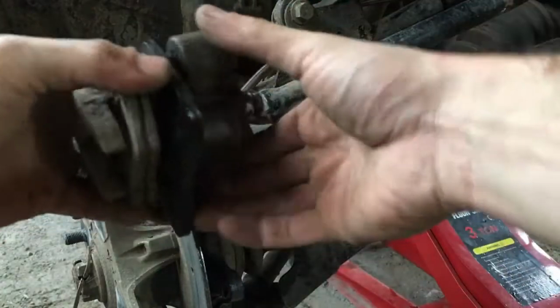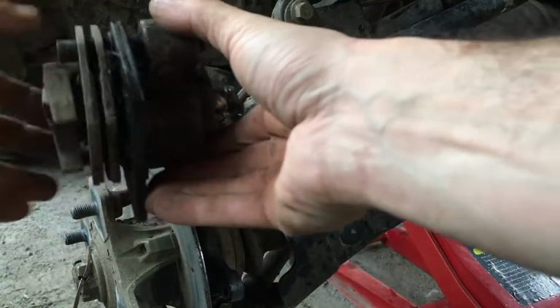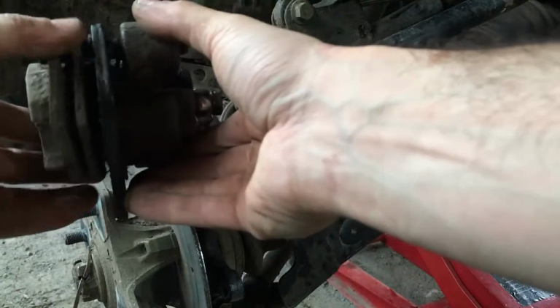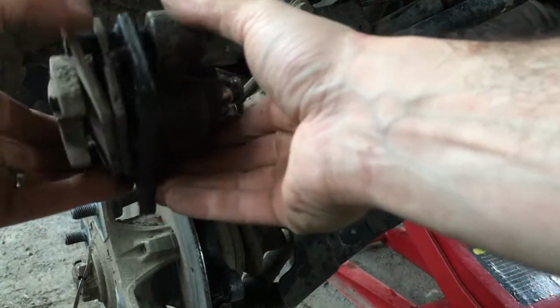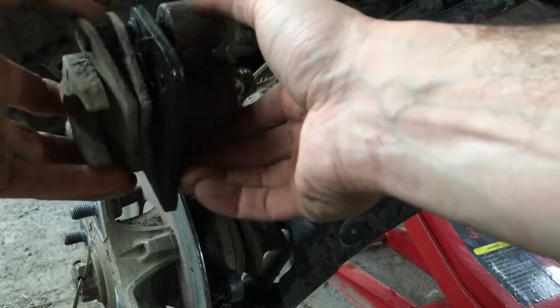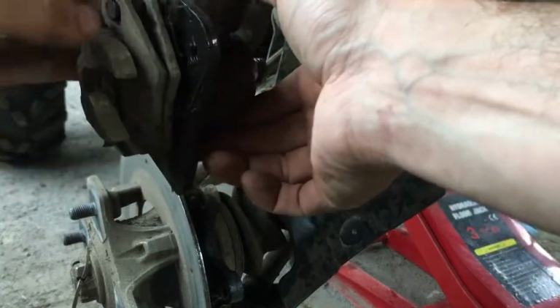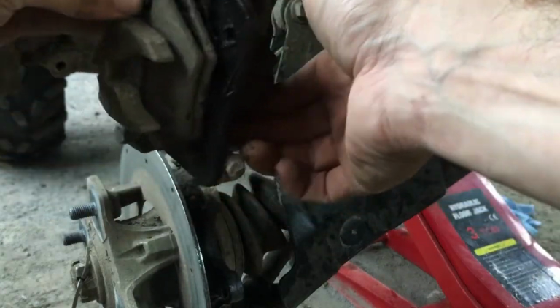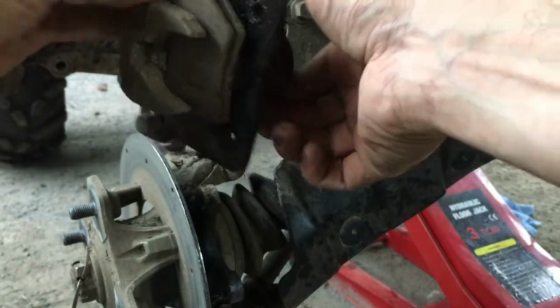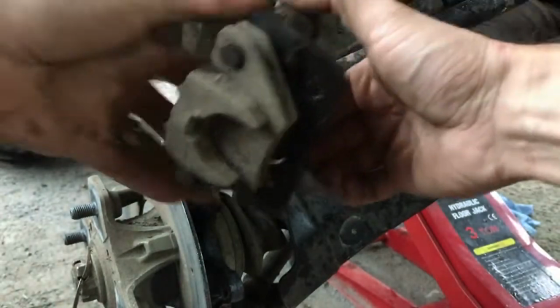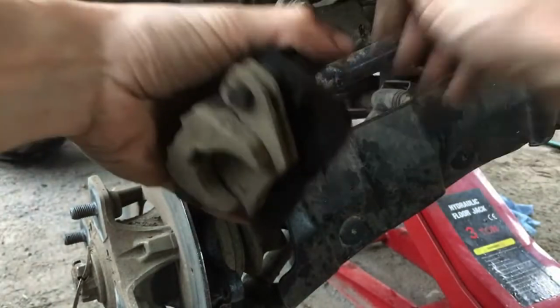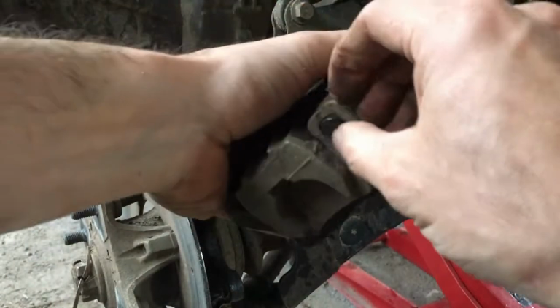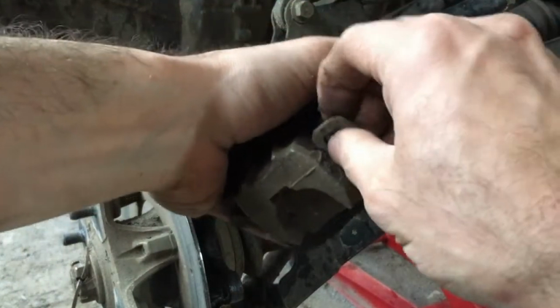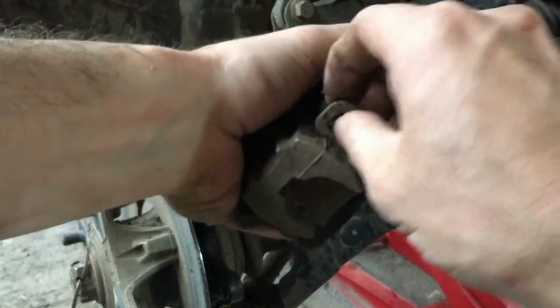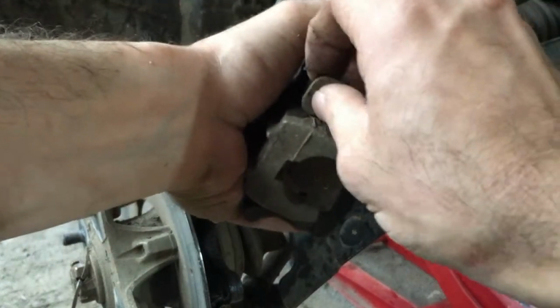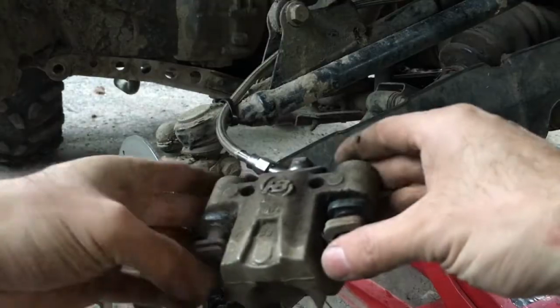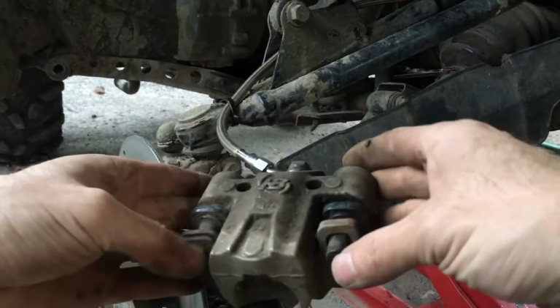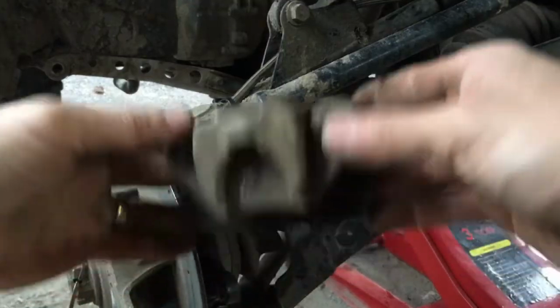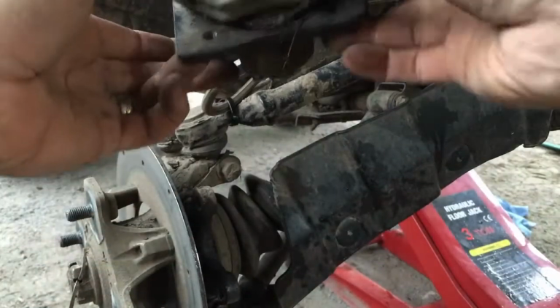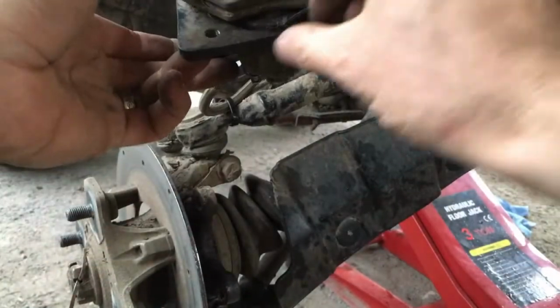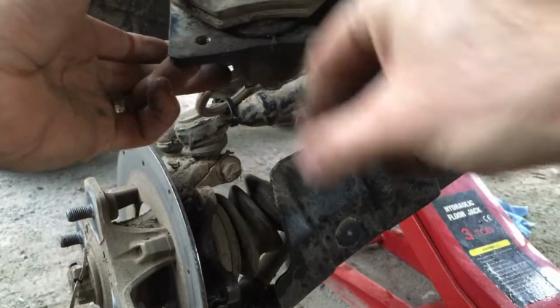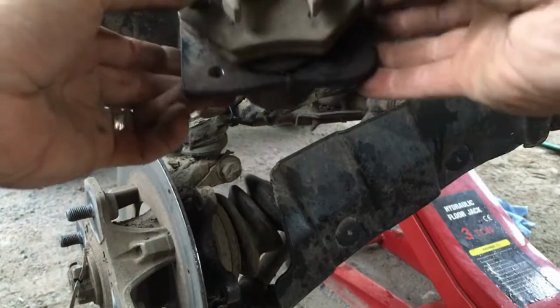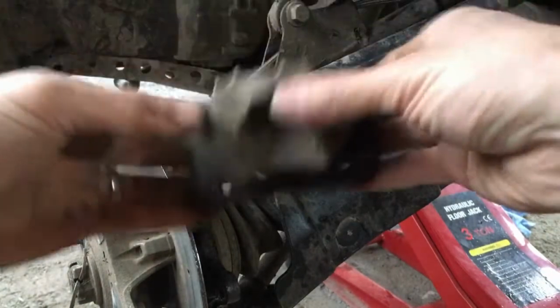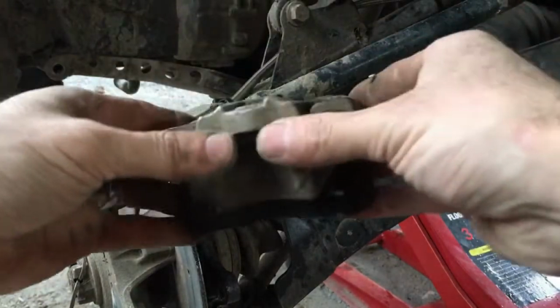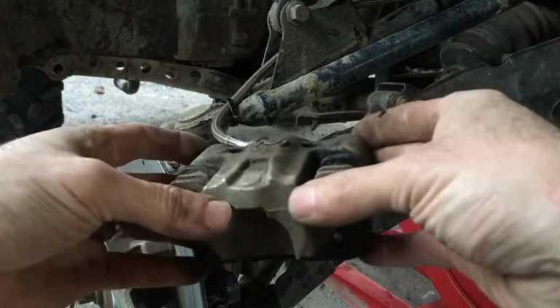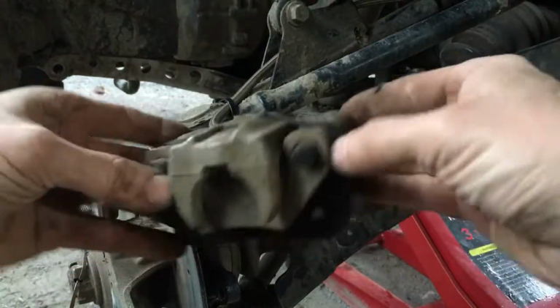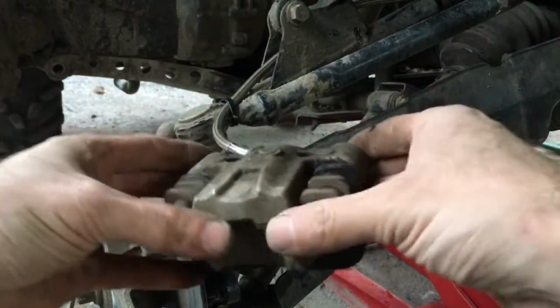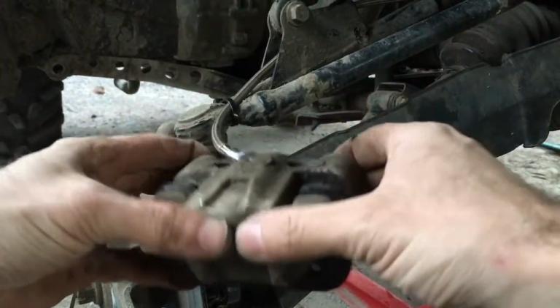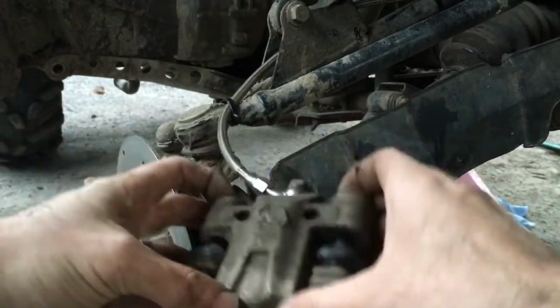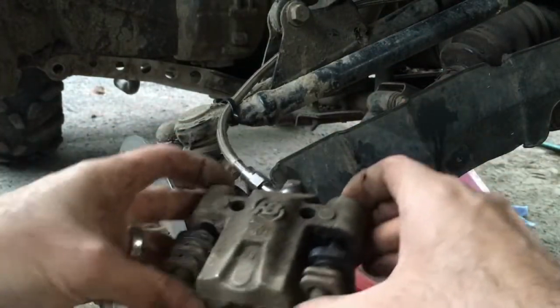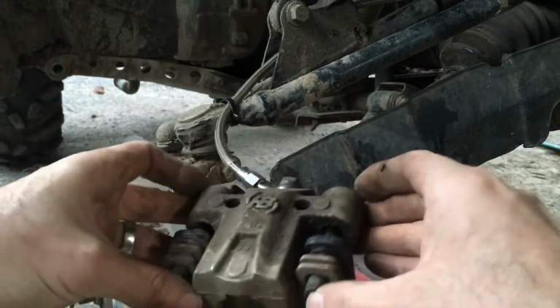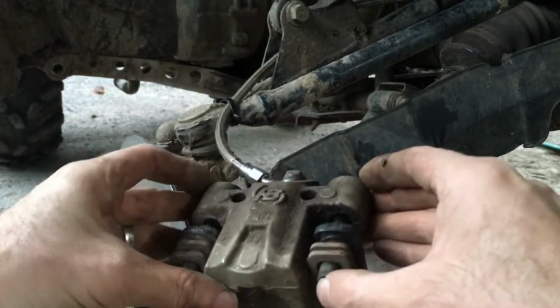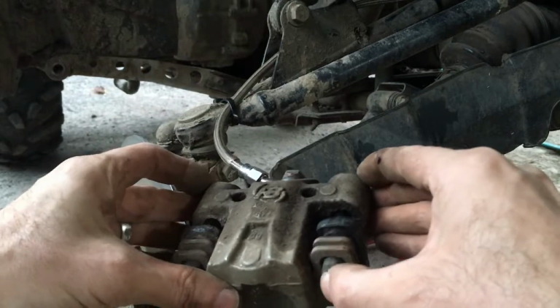Once it's pushed in, you should be able to pop these off. There was just a lot of dirt stuck in there — I had to shake it and clean it up. Then you can move this part up and down.